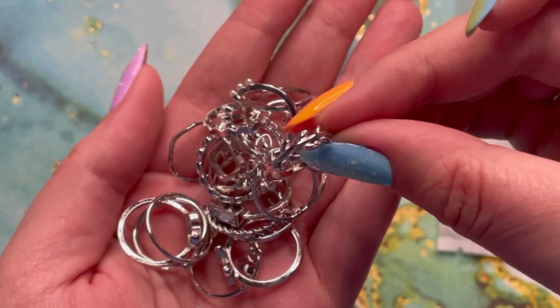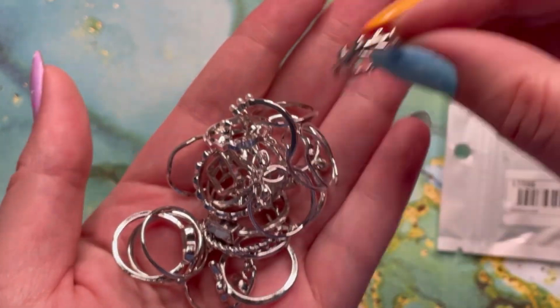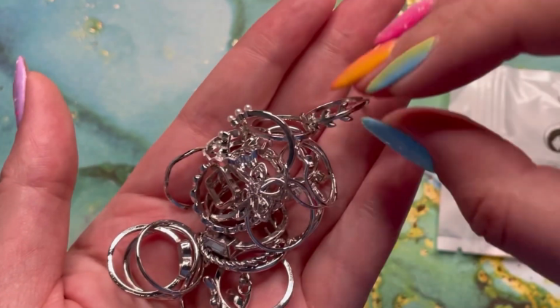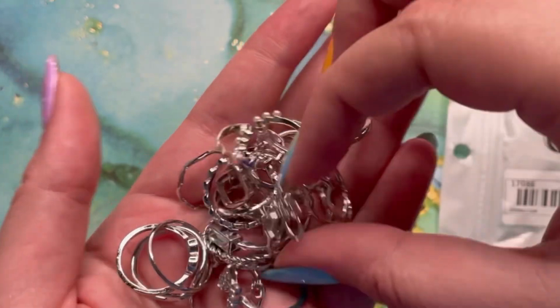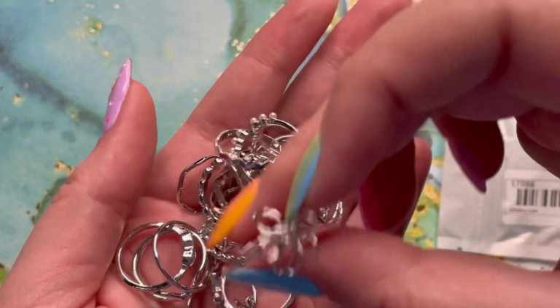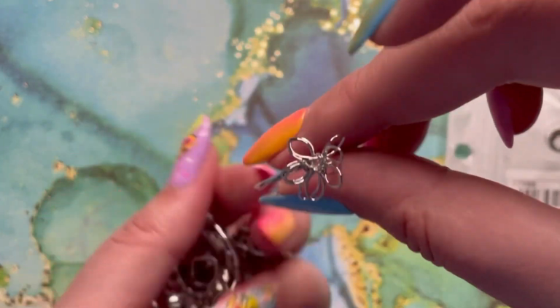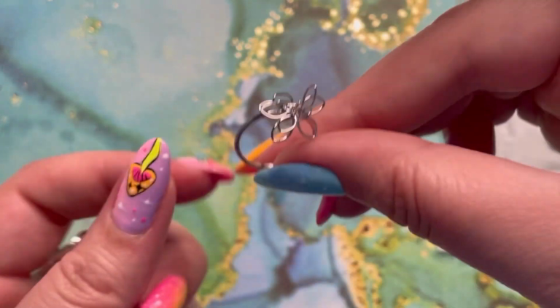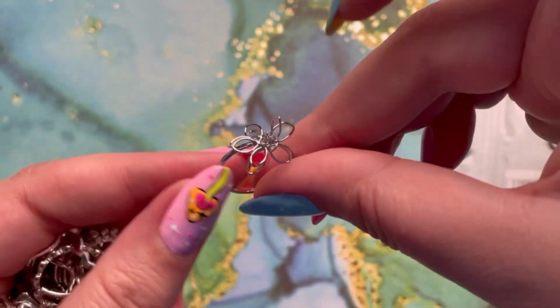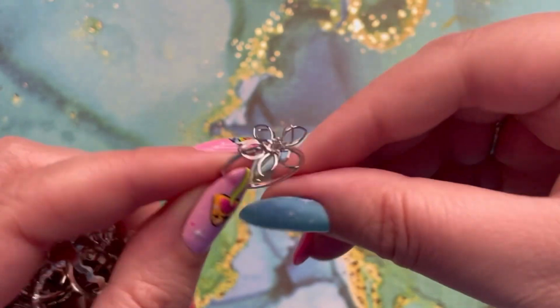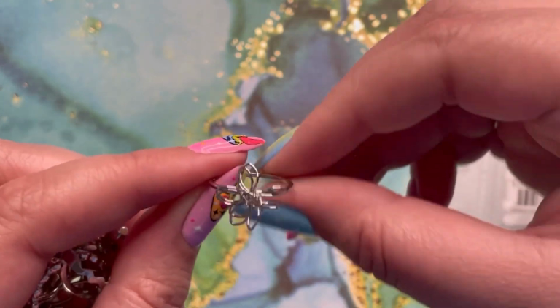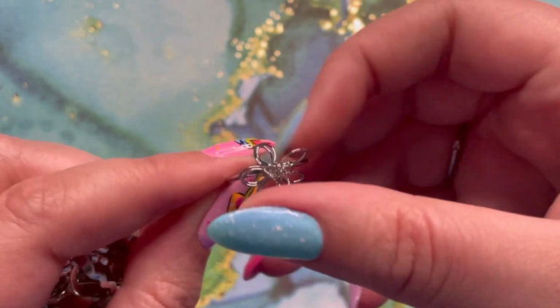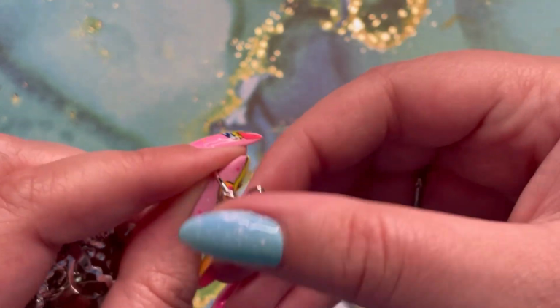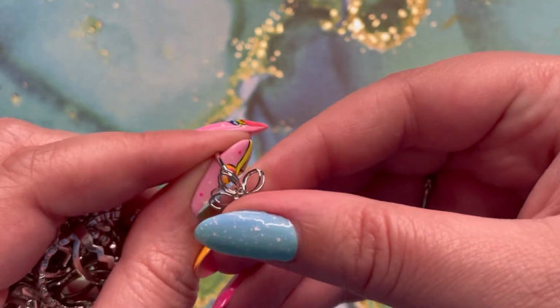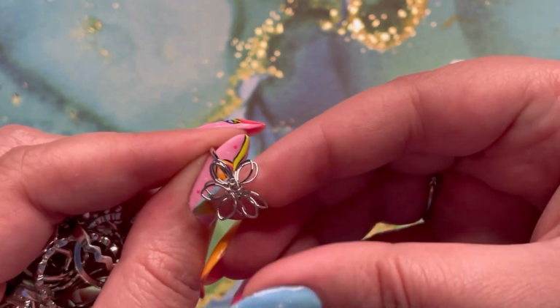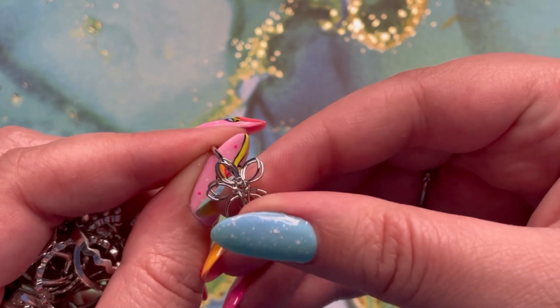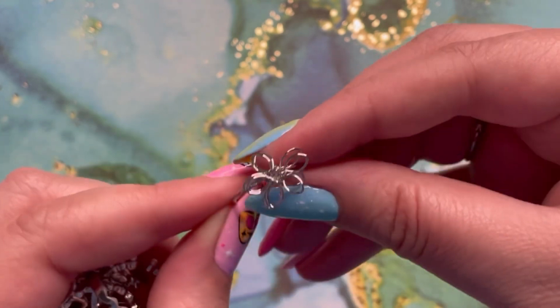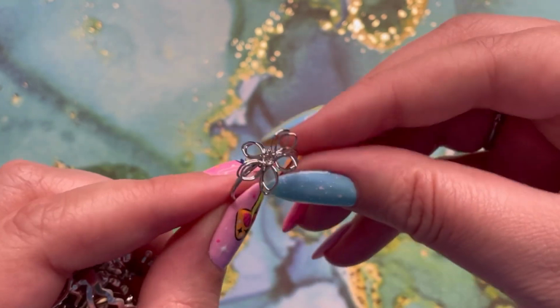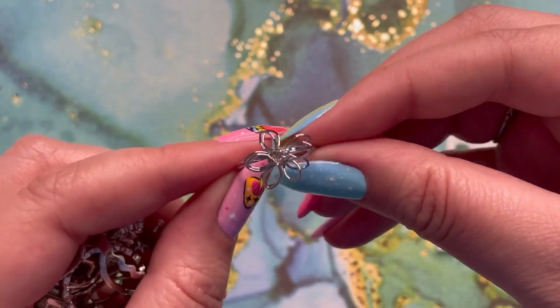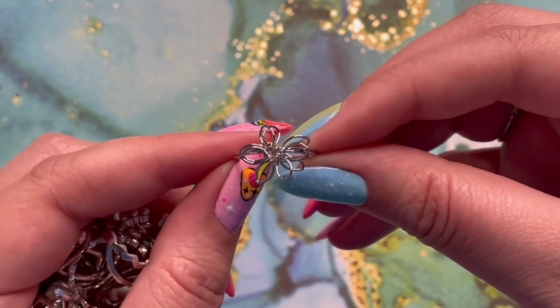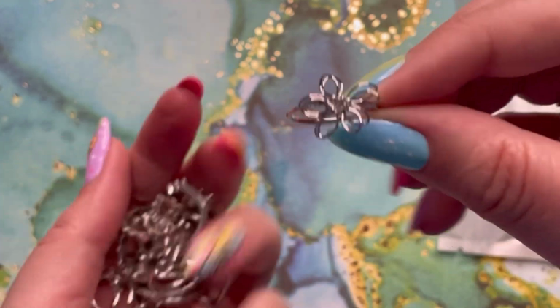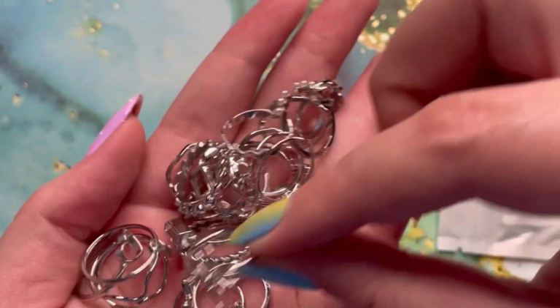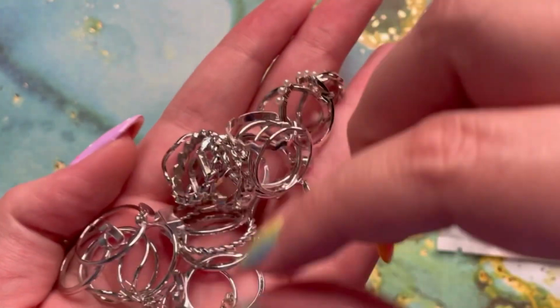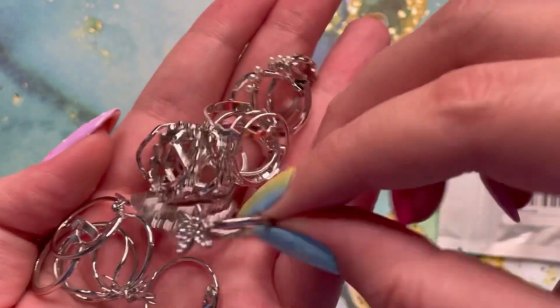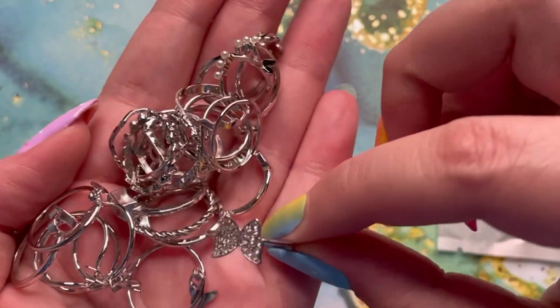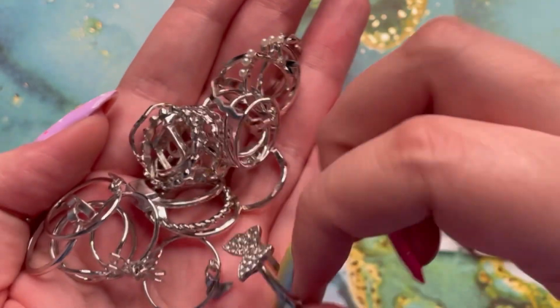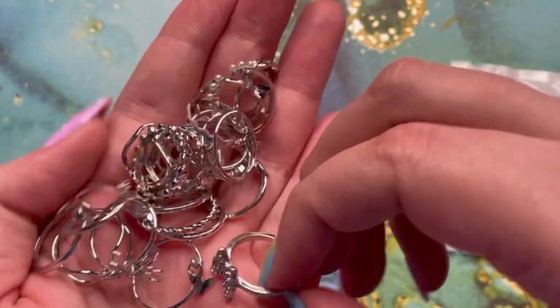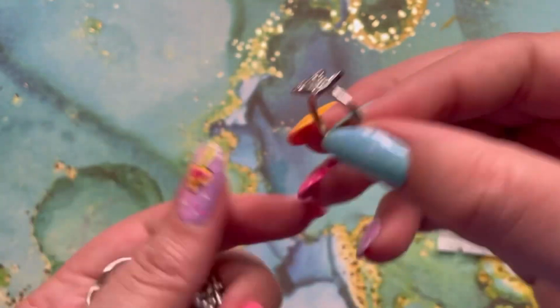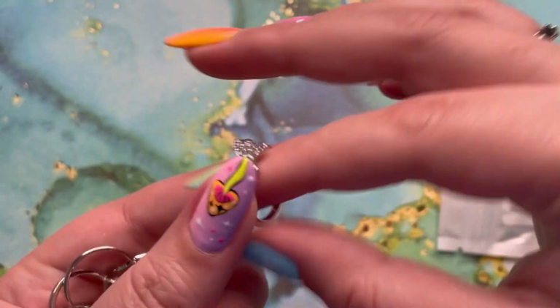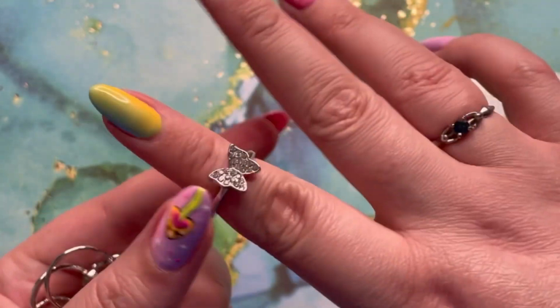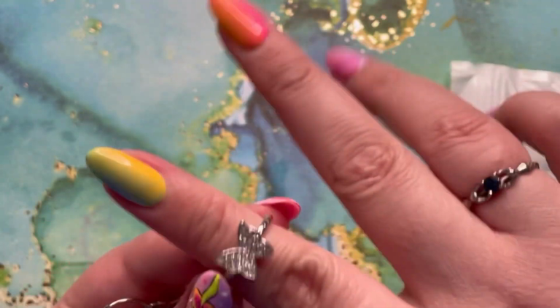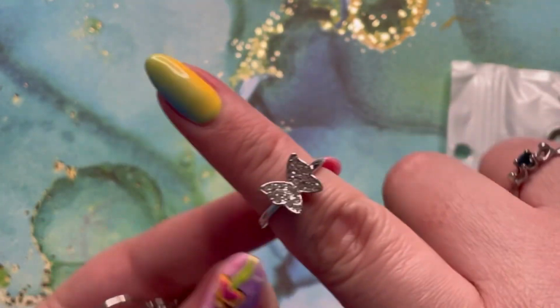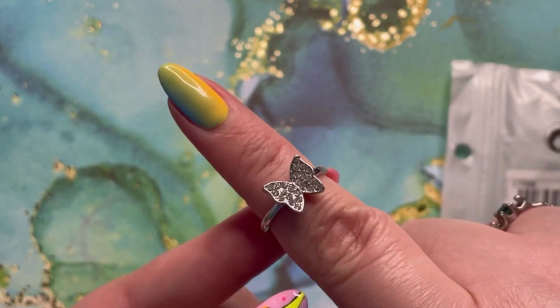I was just quickly showing you as I was unboxing this — I put on Twilight. I was feeling nostalgic. I read all the books when I was in high school, and it just gives me the feel. So I had to put it on.